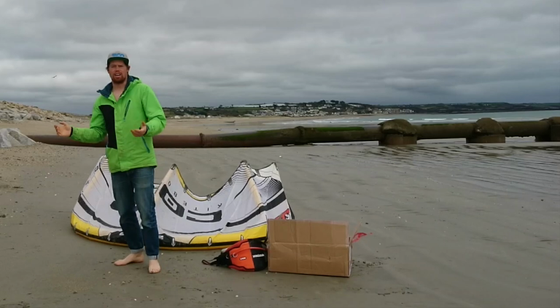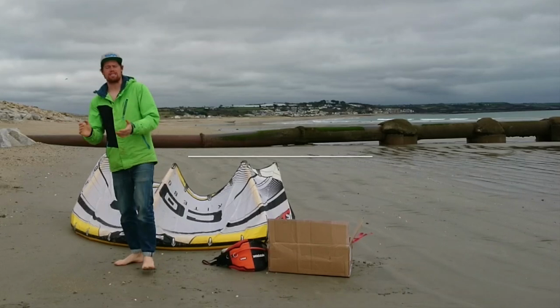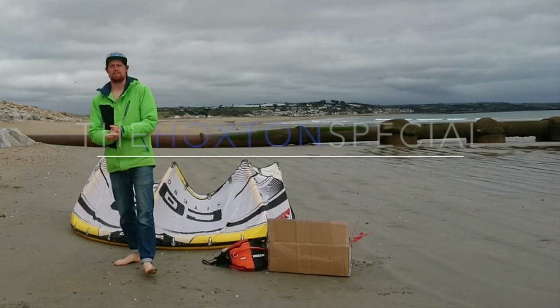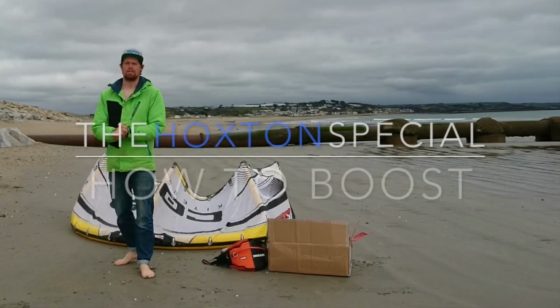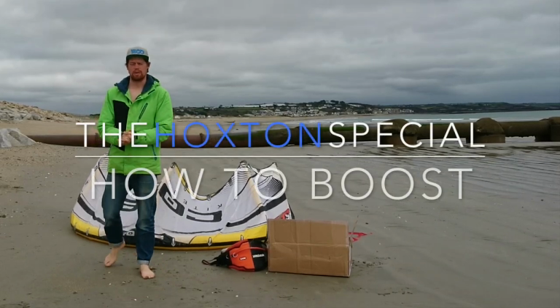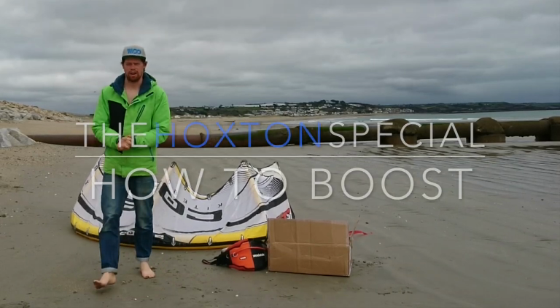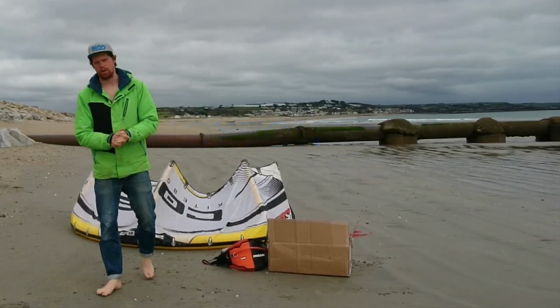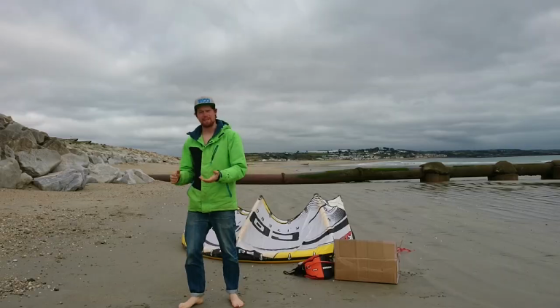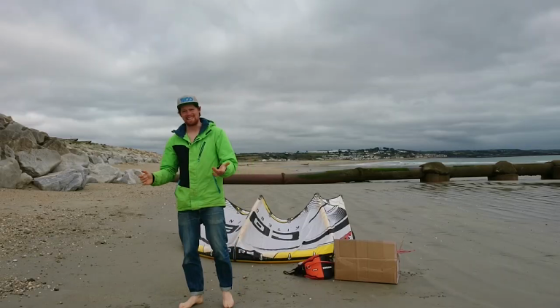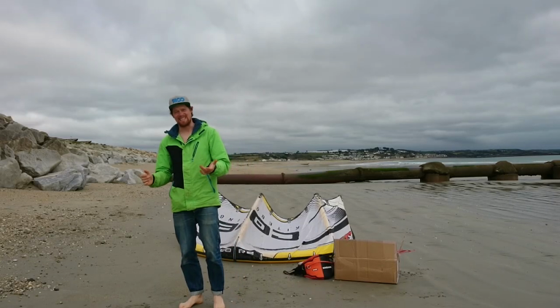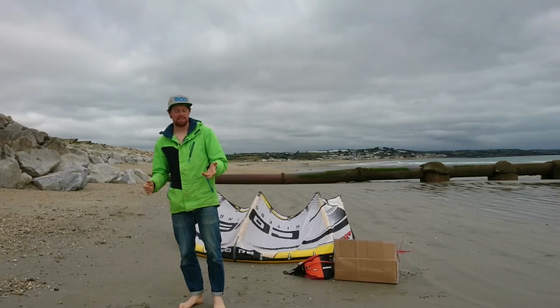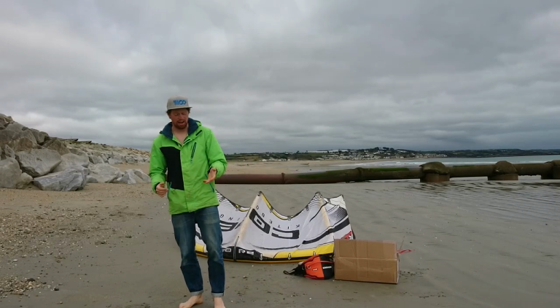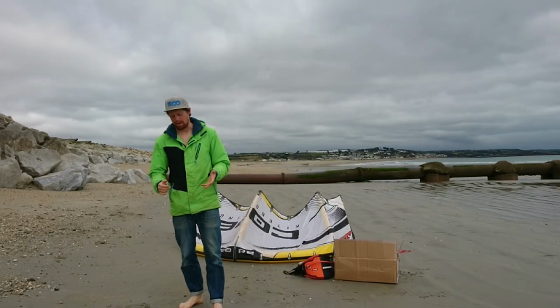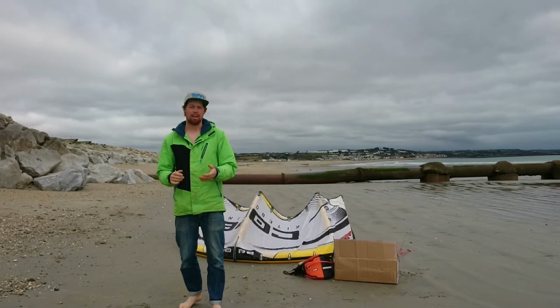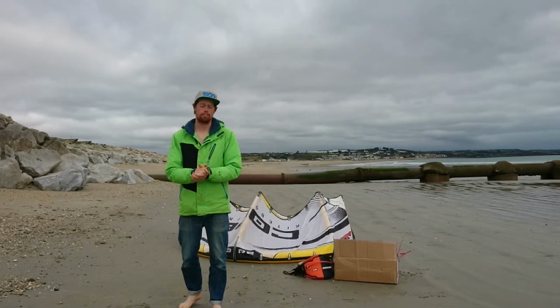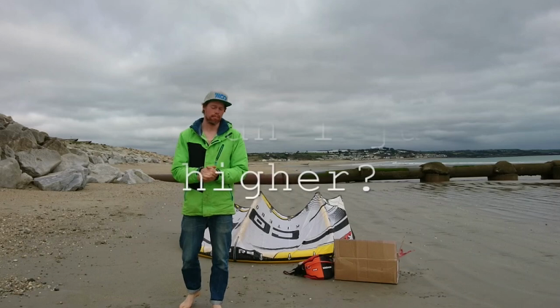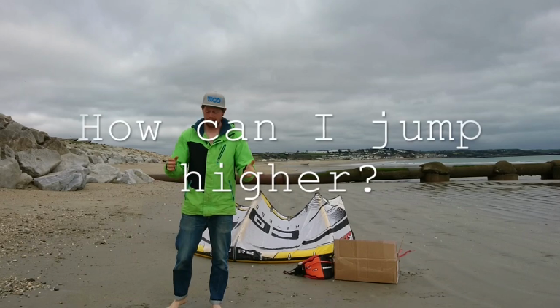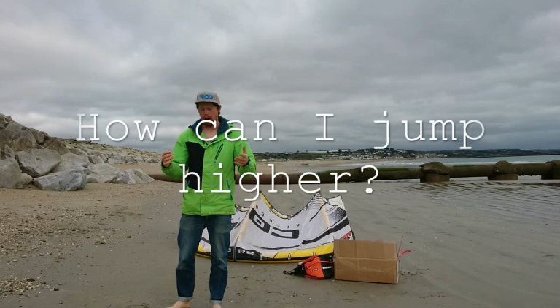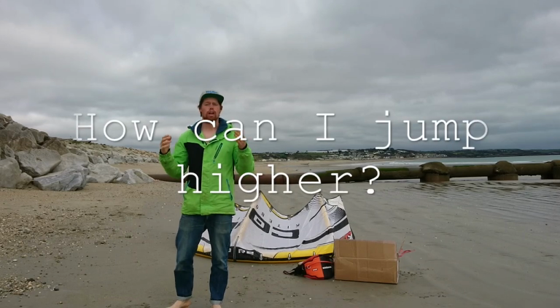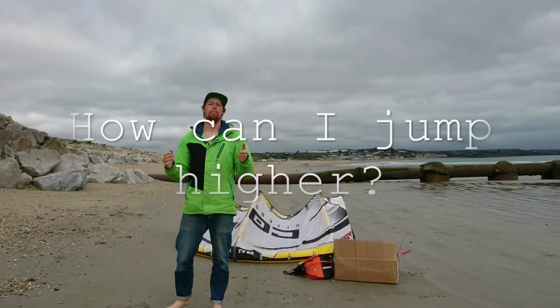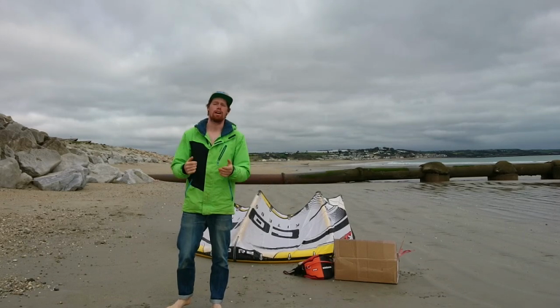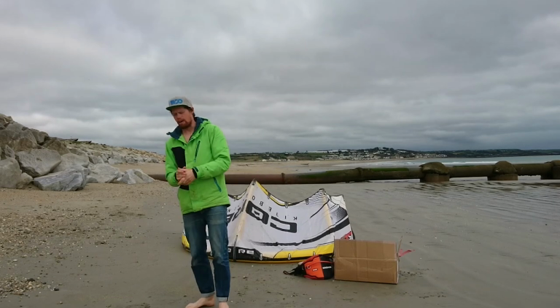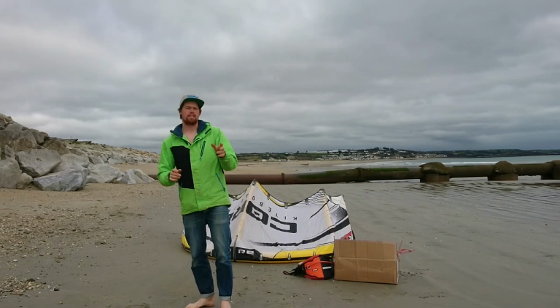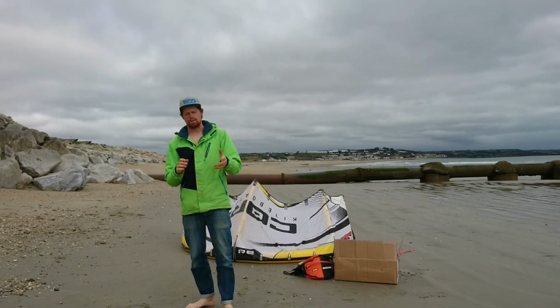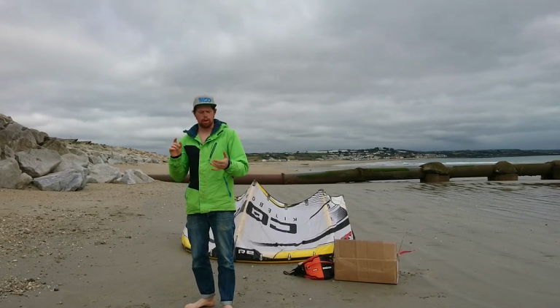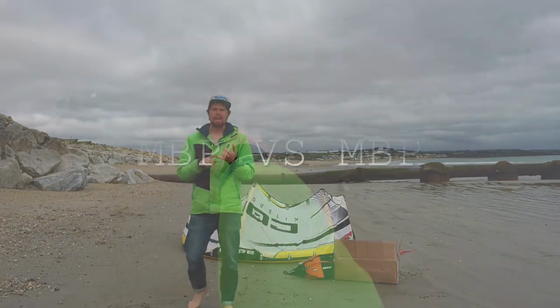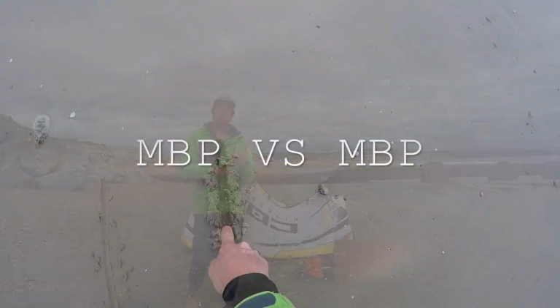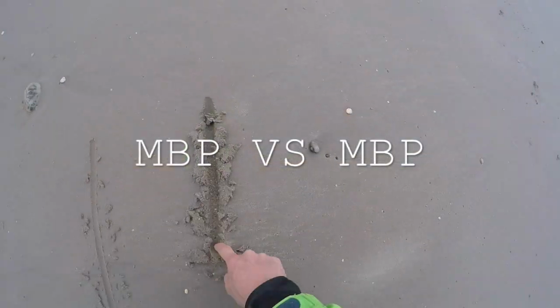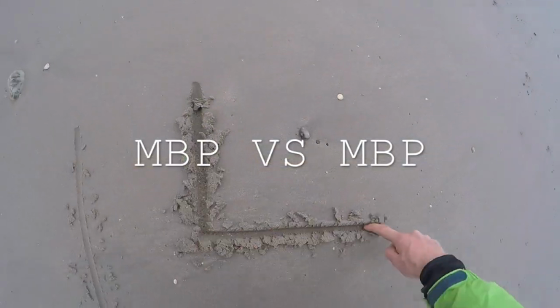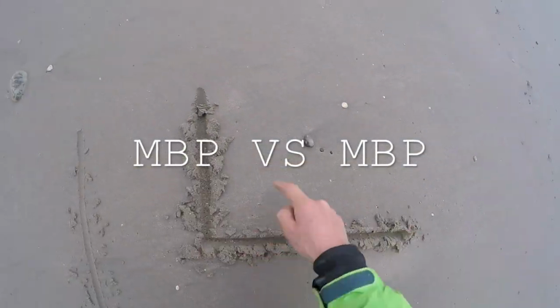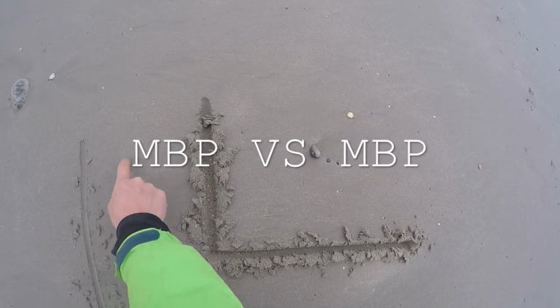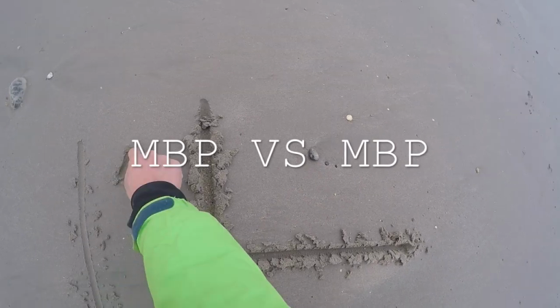Hi guys, it's Angus from the Hoxton Special Kite School. I've been inundated with emails asking me how can I jump higher. First things first, you've got to know about MBP, which is maximum boost potential.